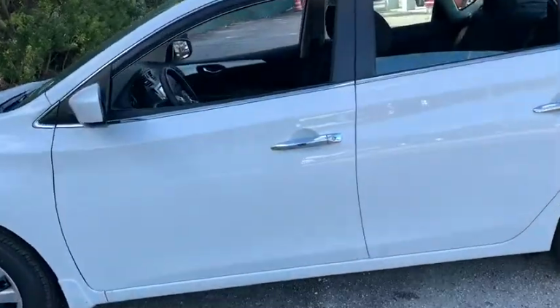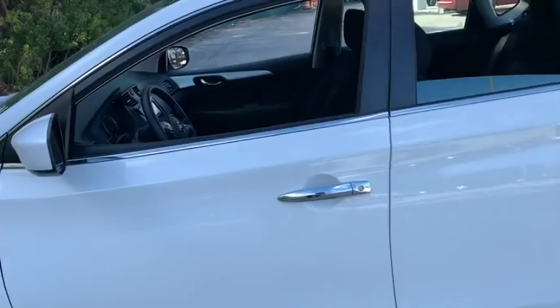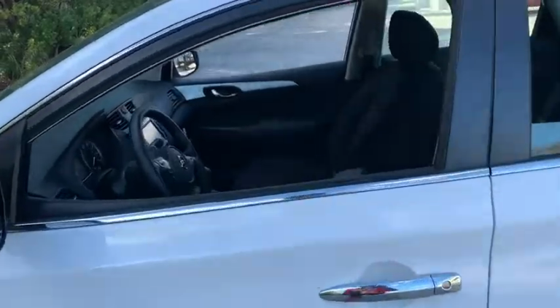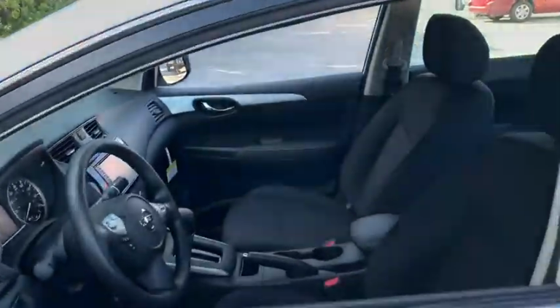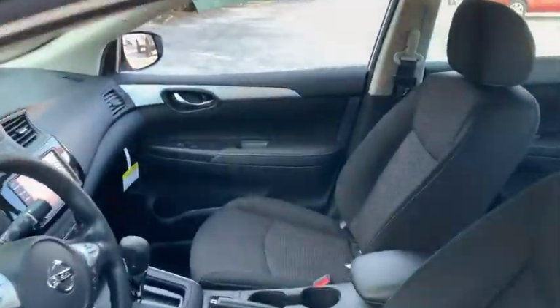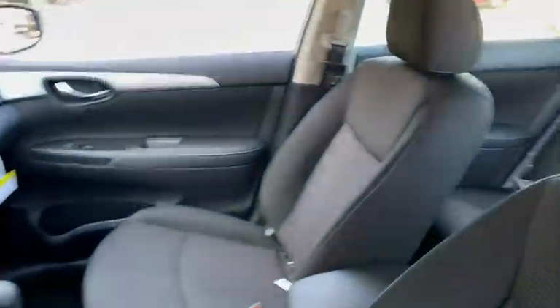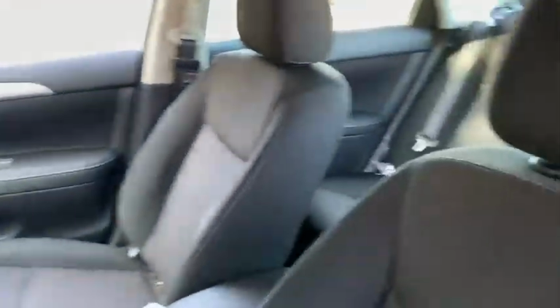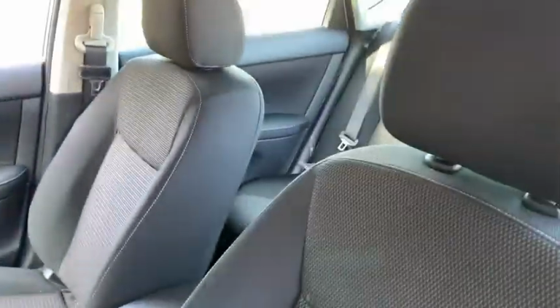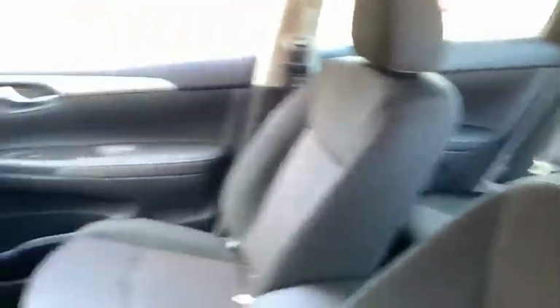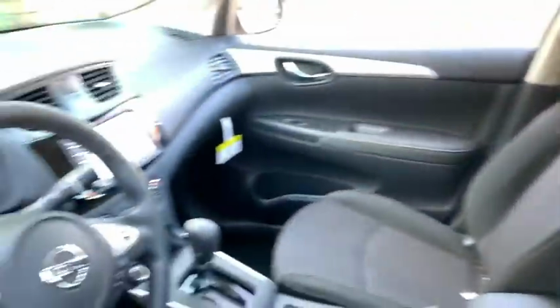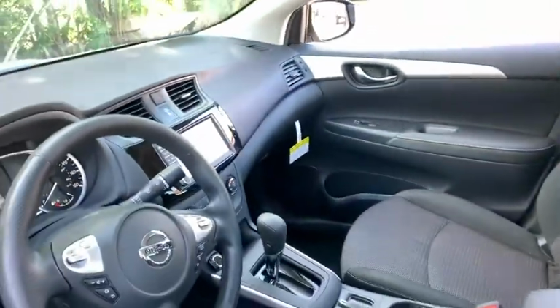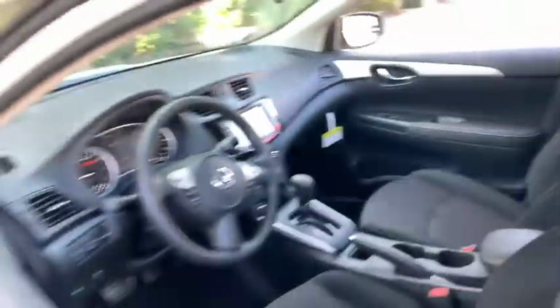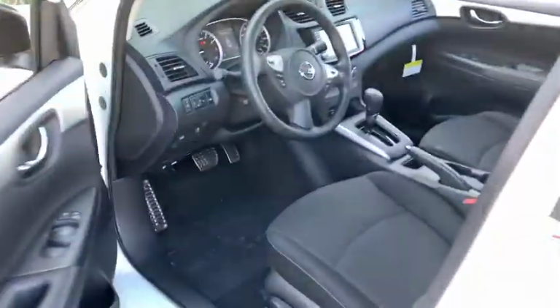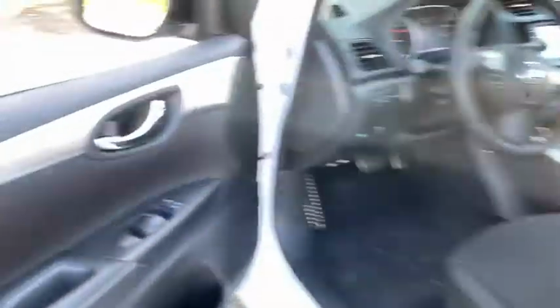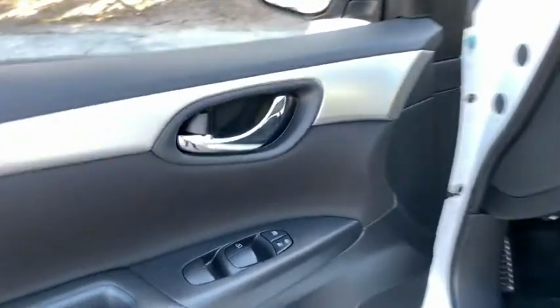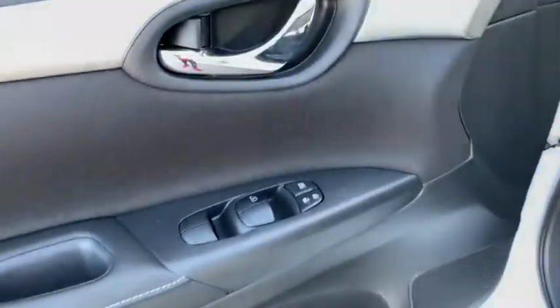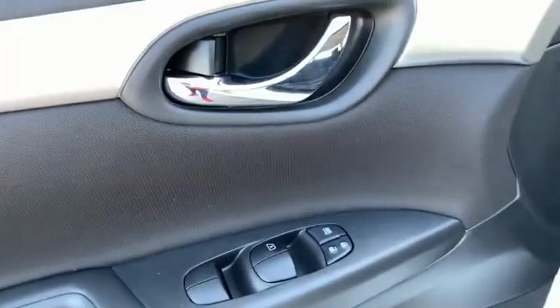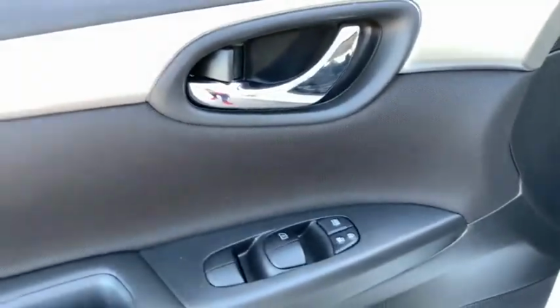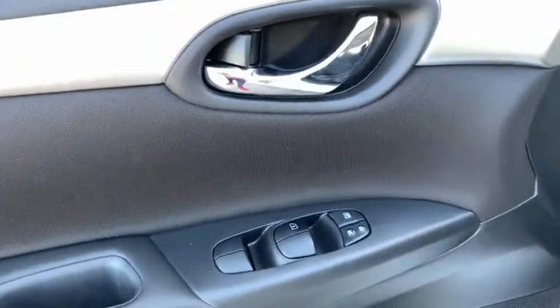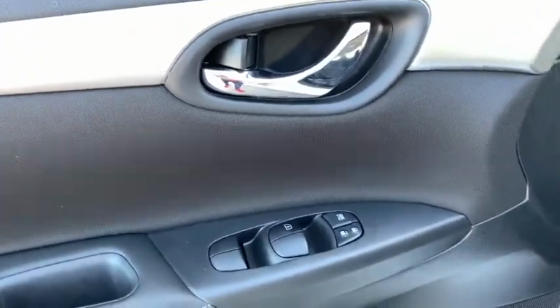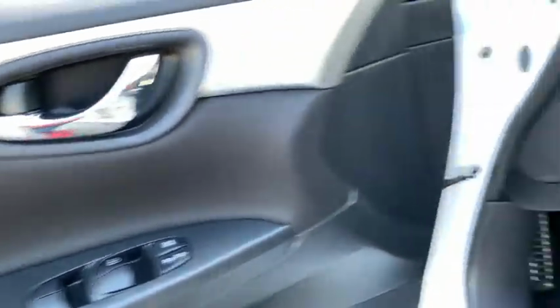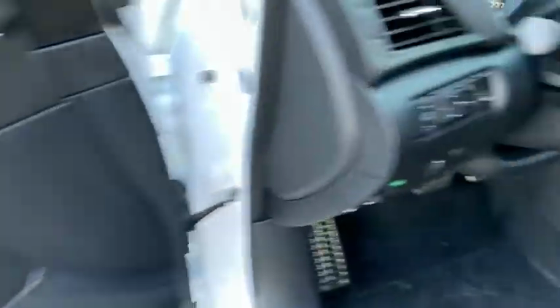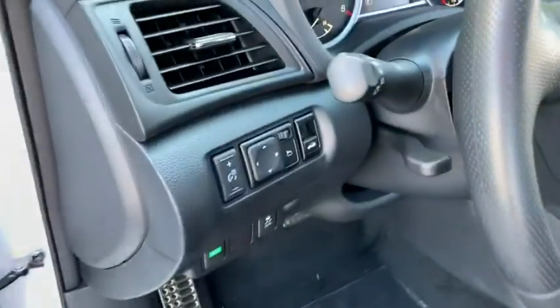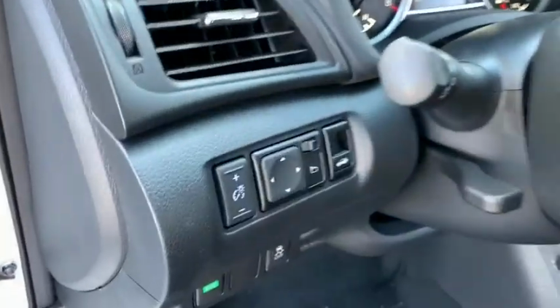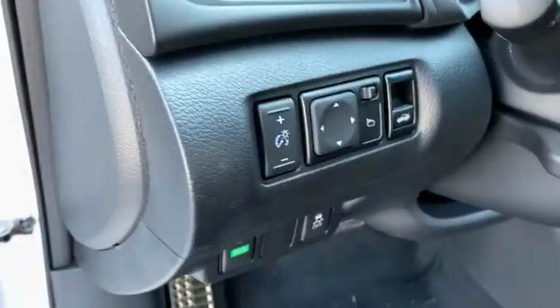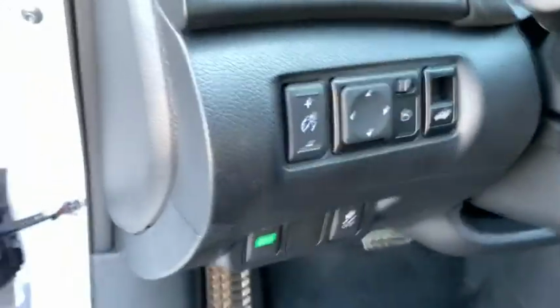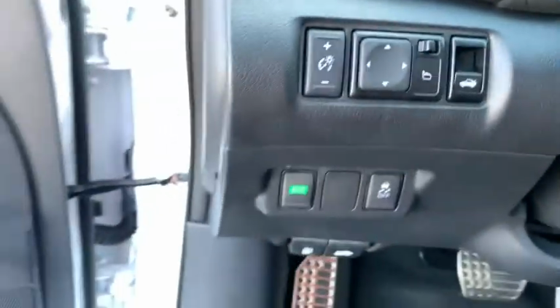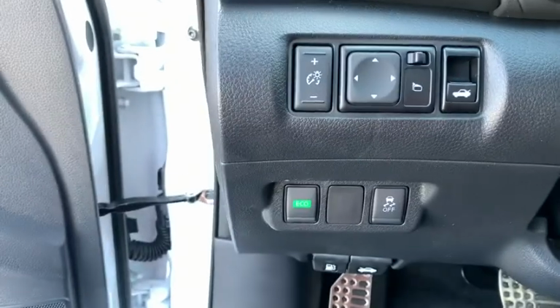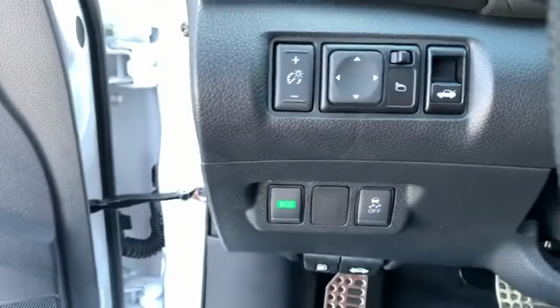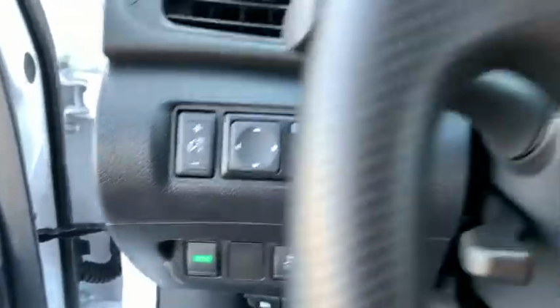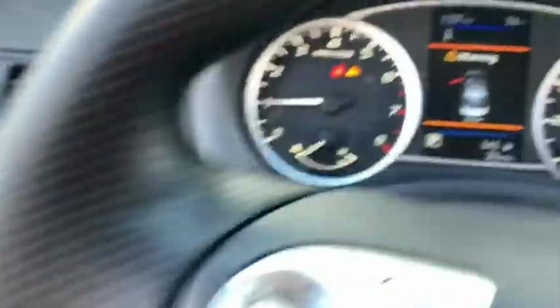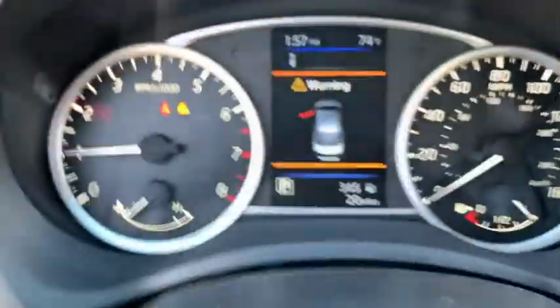Here are some of this vehicle's great options: backup camera, anti-lock braking system, traction control, stability control, steering wheel audio controls, keyless entry, Bluetooth, power steering, adjustable steering wheel.